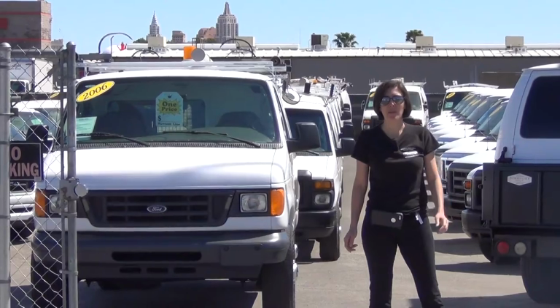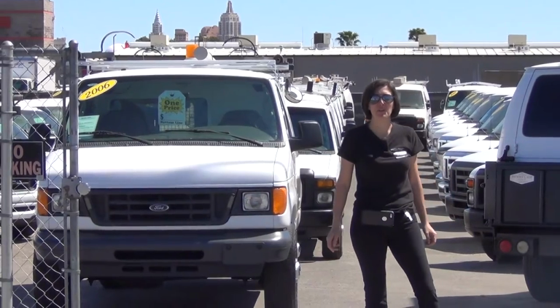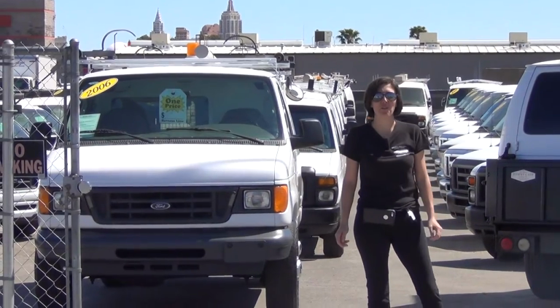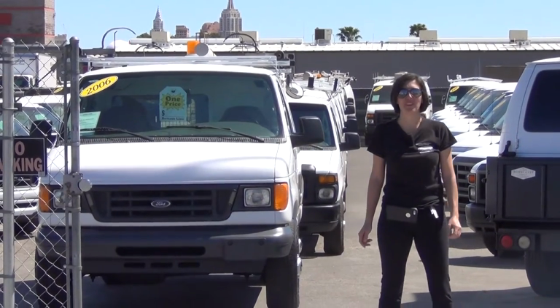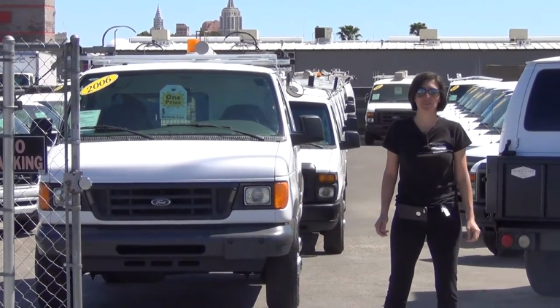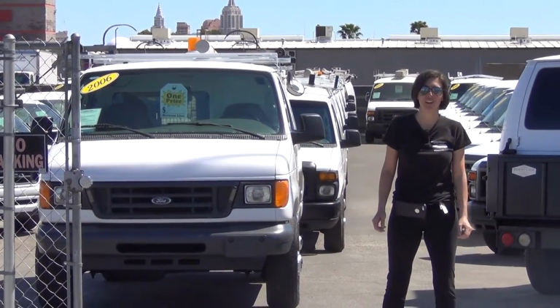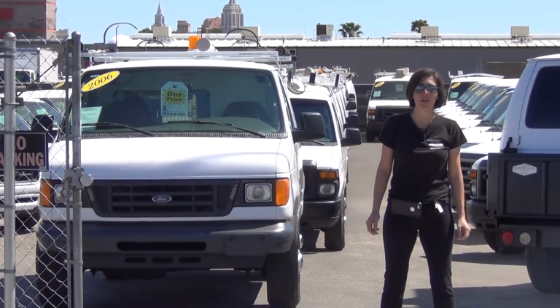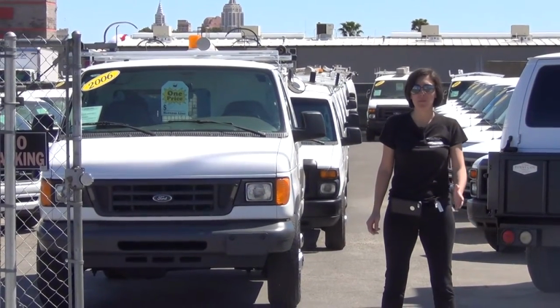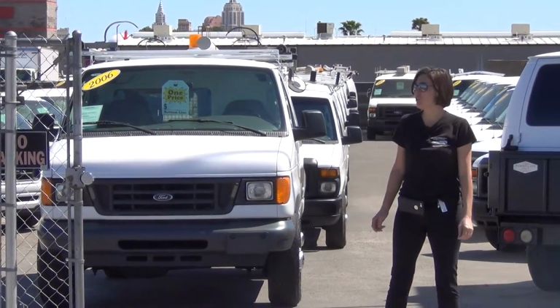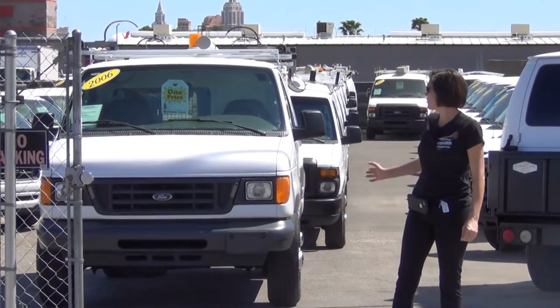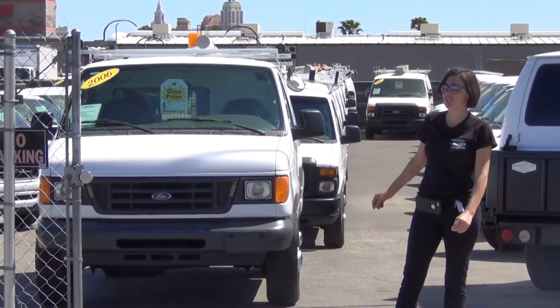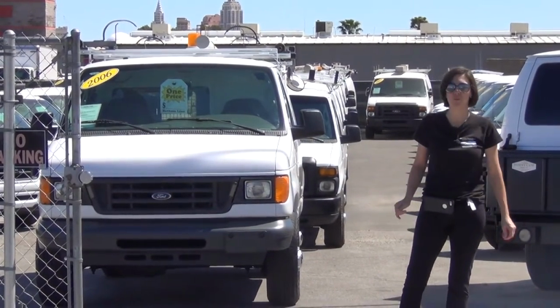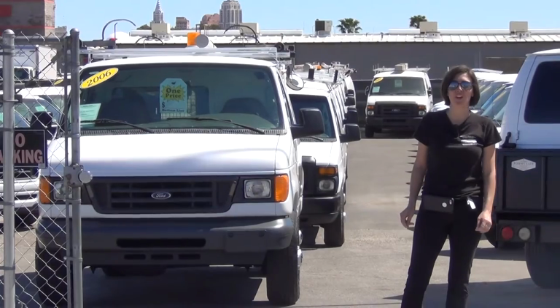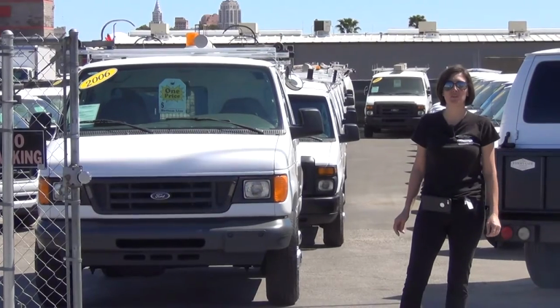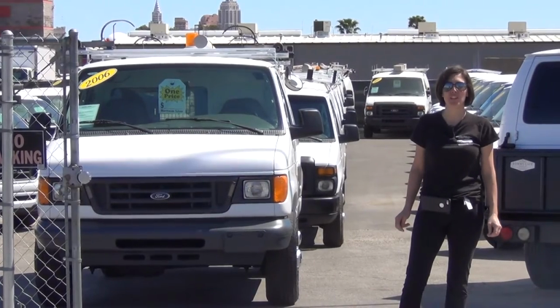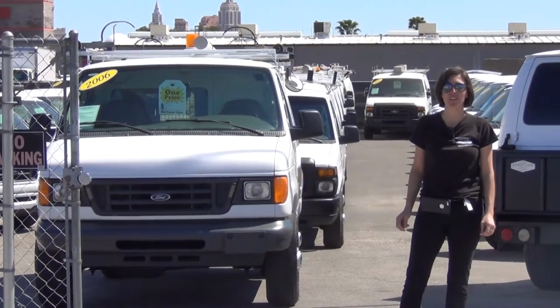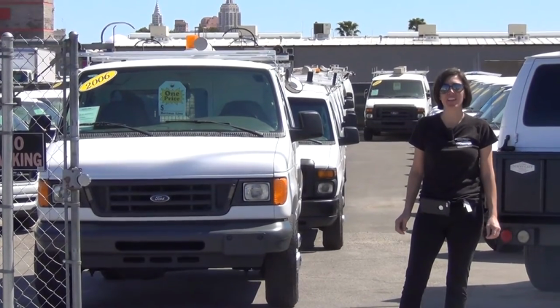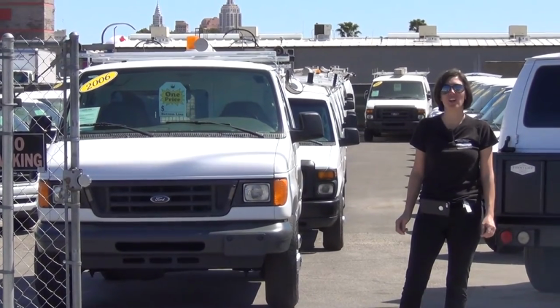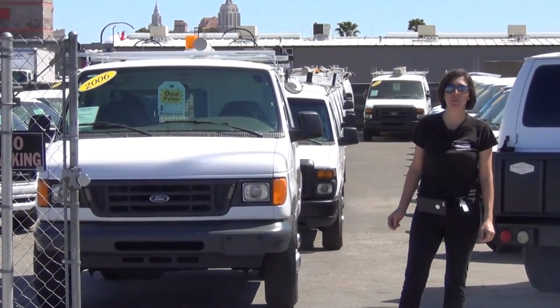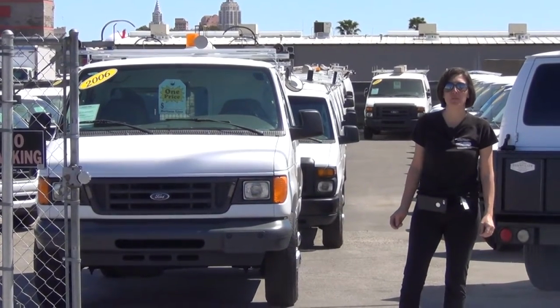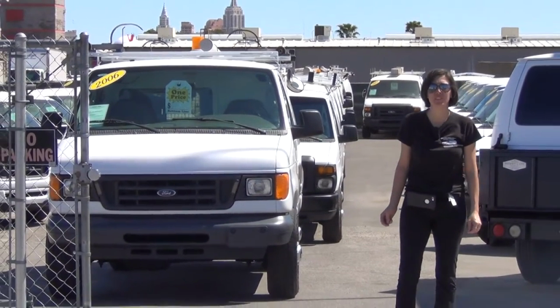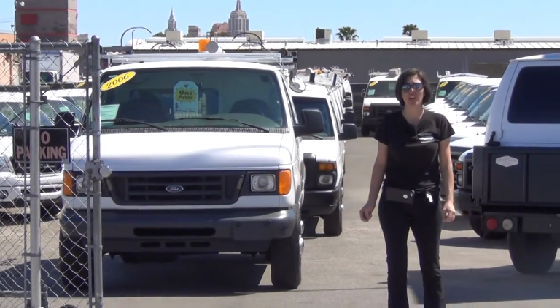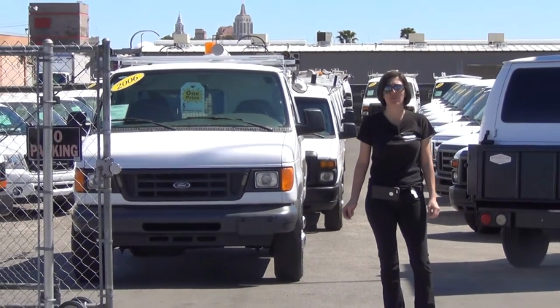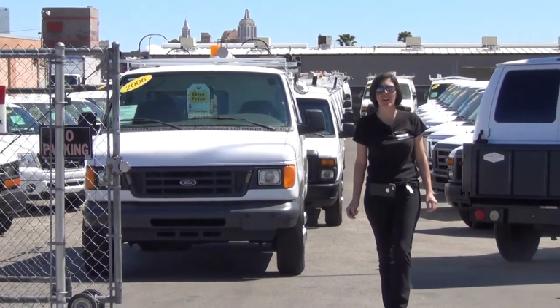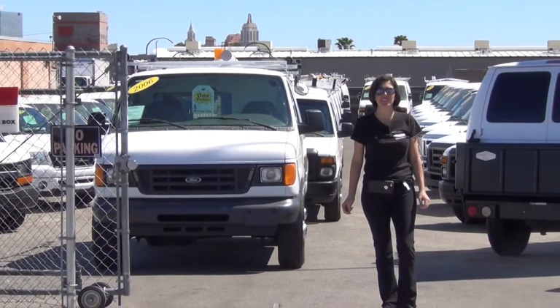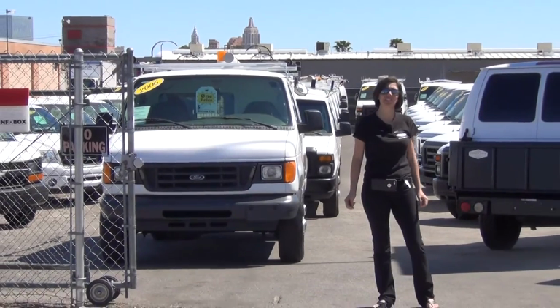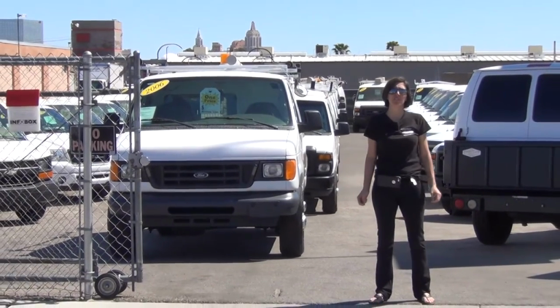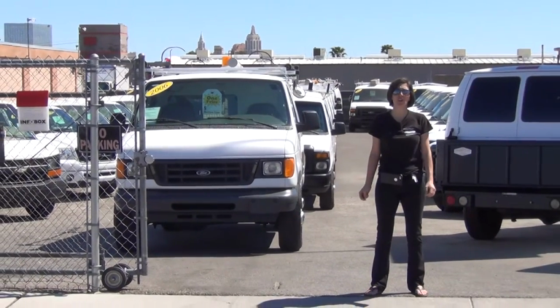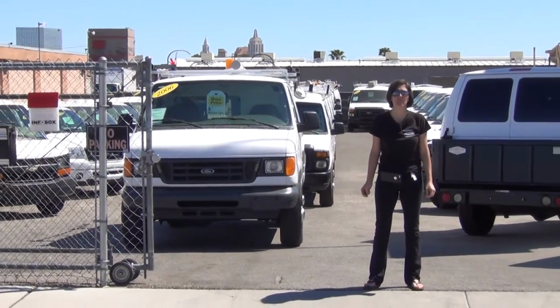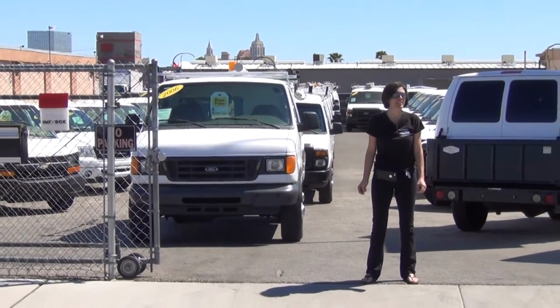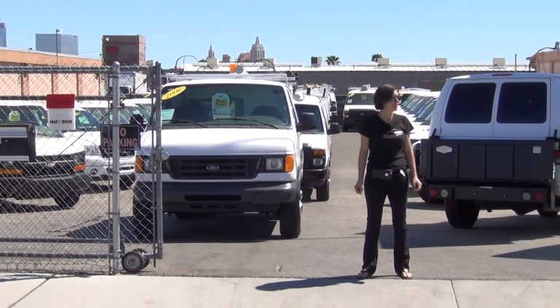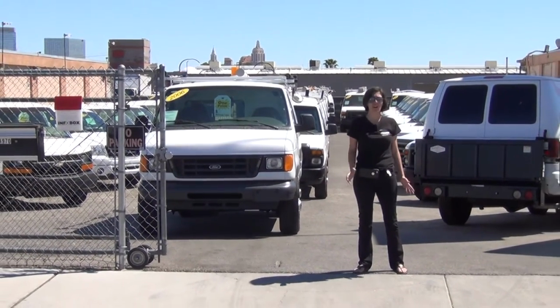Hi, my name is Bianca with the website seewhatsin.com, and I'm about to show you this gorgeous former Cox Communications van. It's stock number B09486, featured on our website seewhatsin.com.